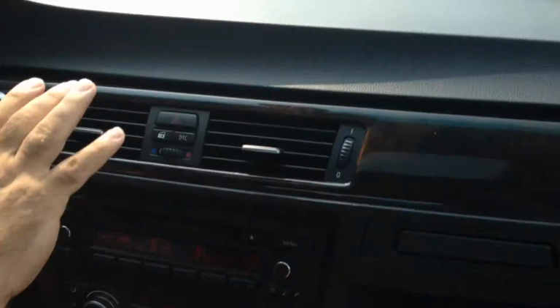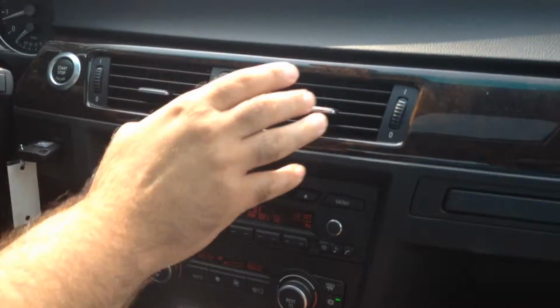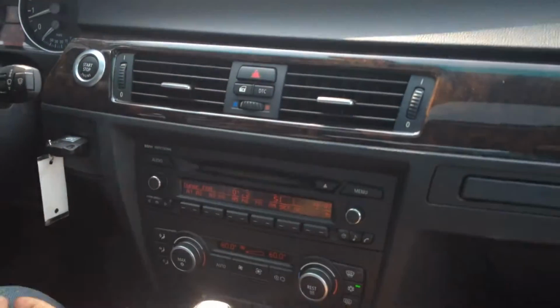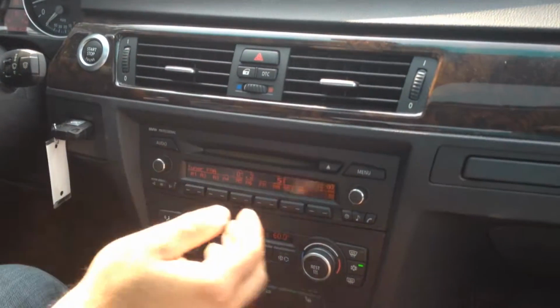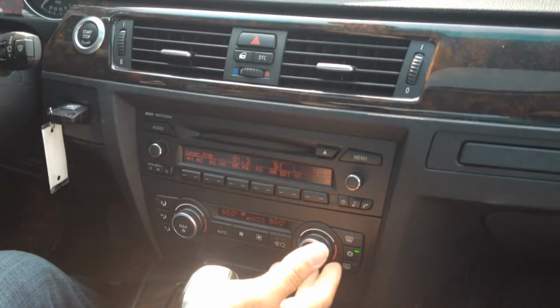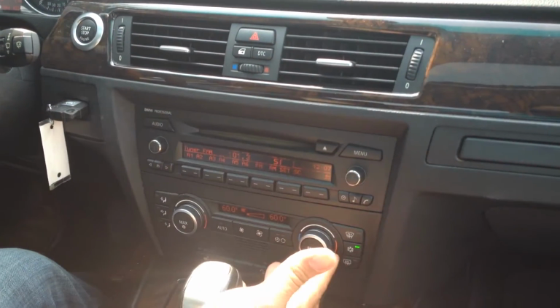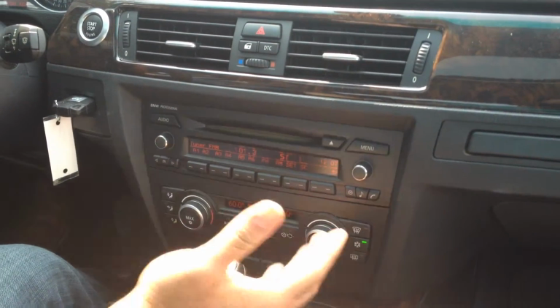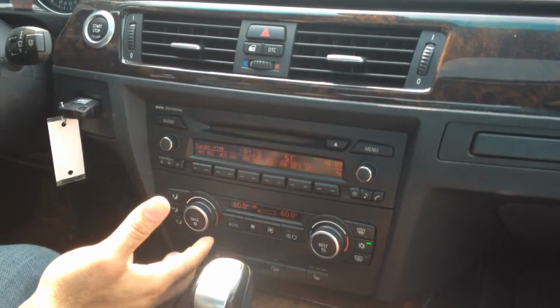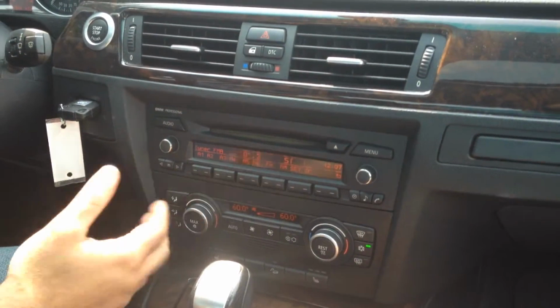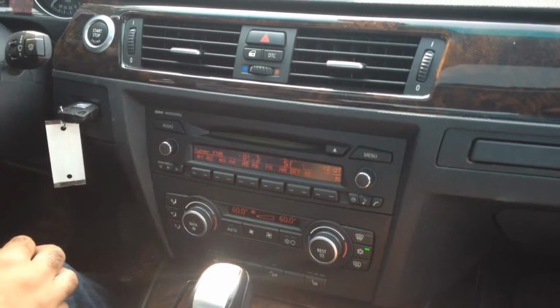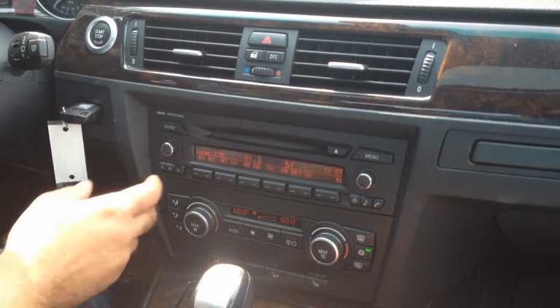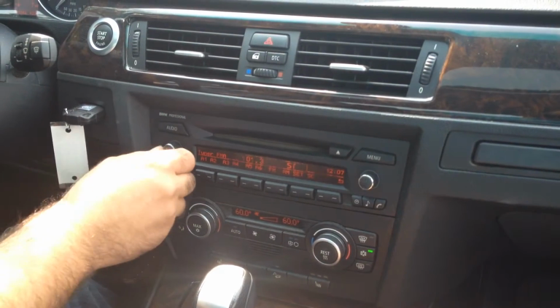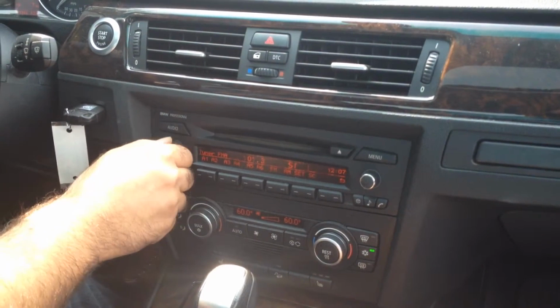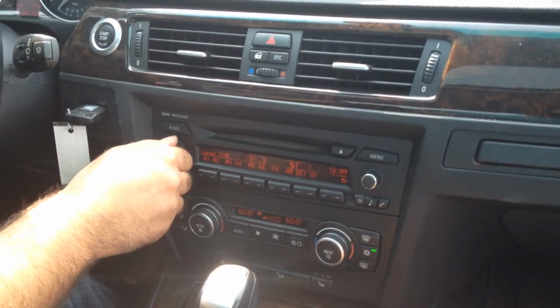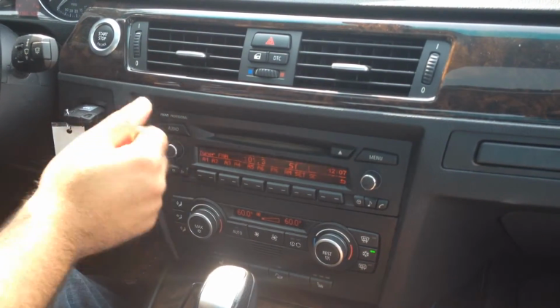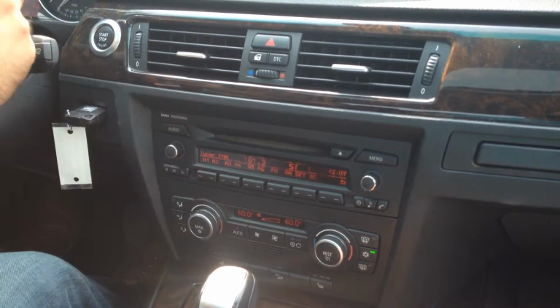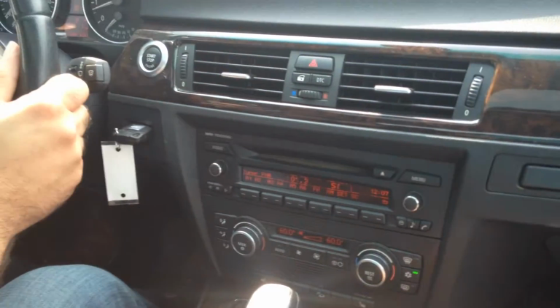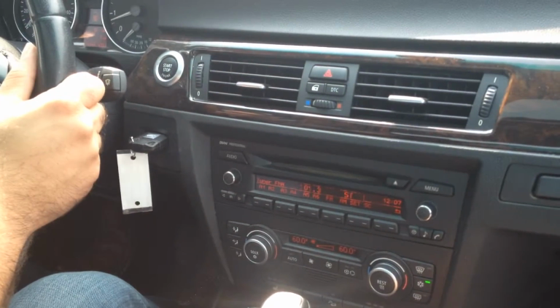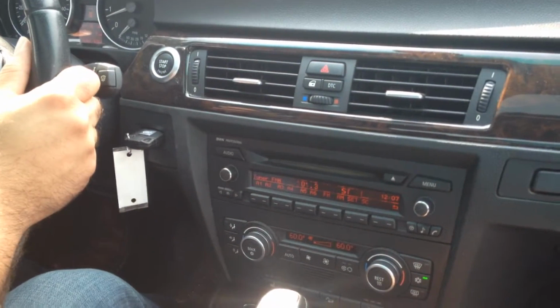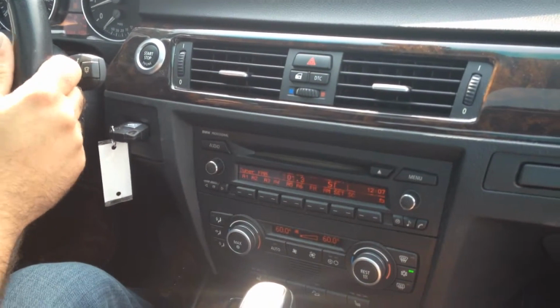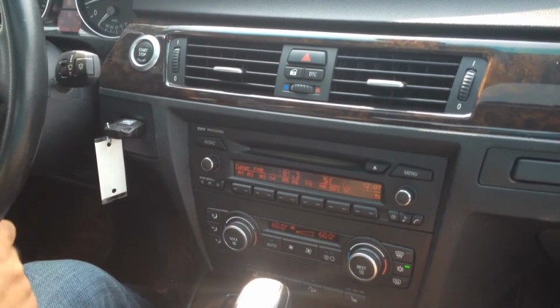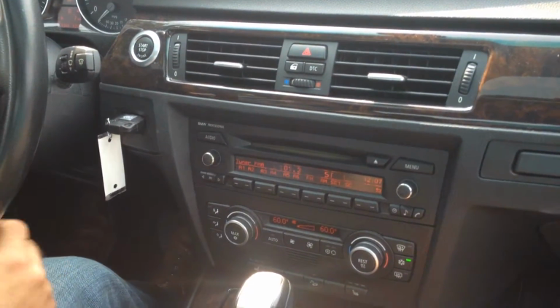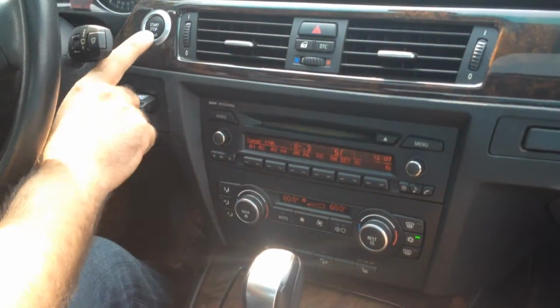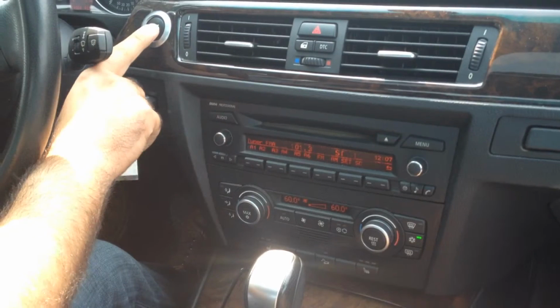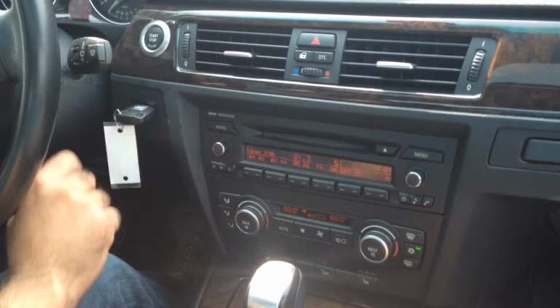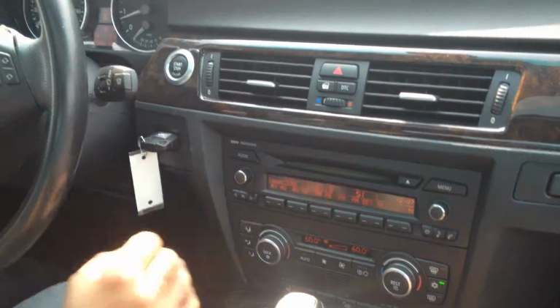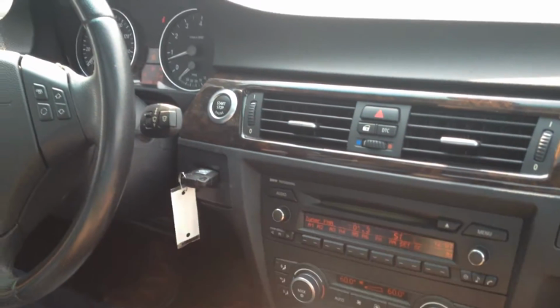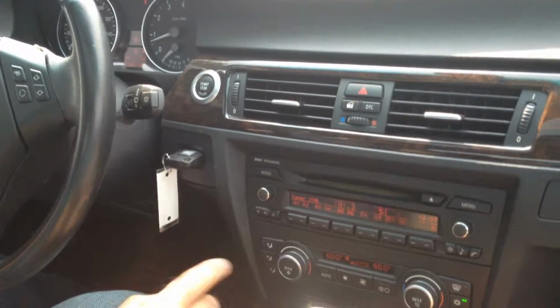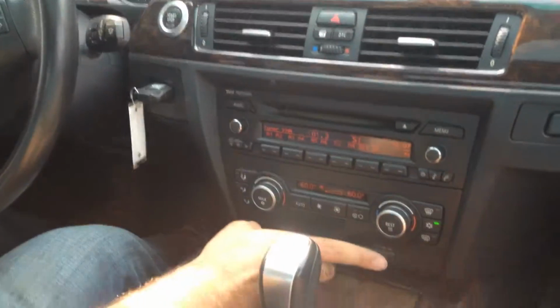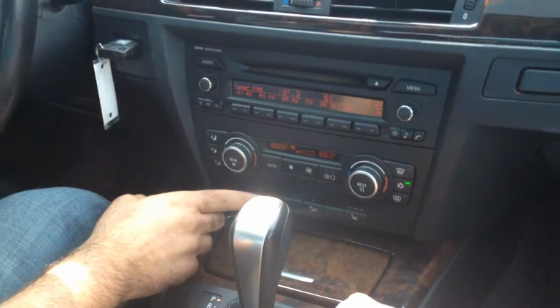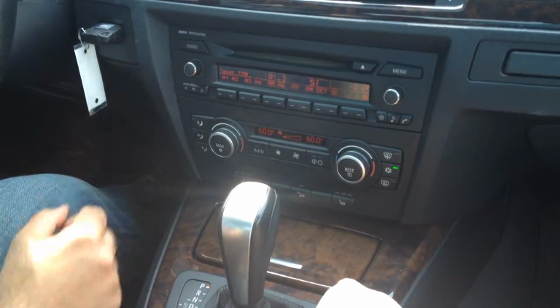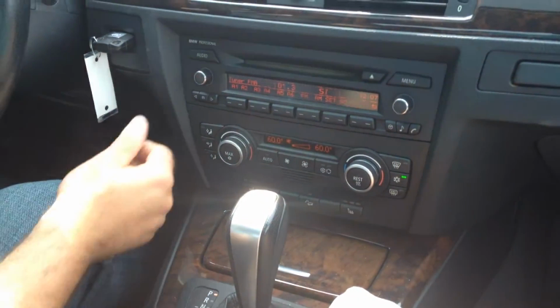AC blows cold, dual zone — this is the passenger side, here's the driver. Nice factory sound system, steering audio controls. It's got the push button start, heated seats, and cold climate package.